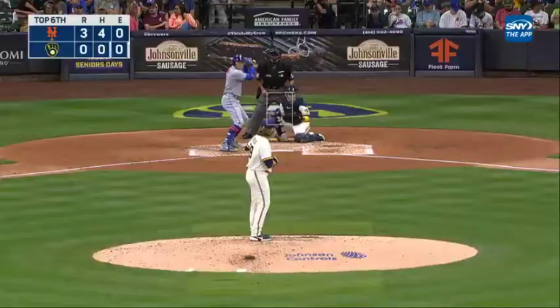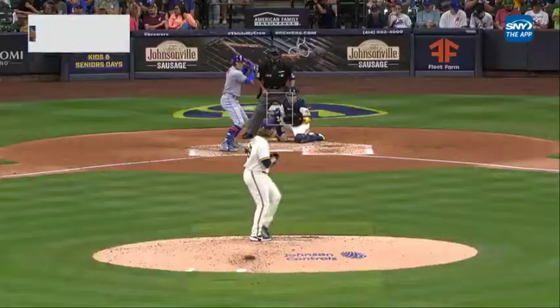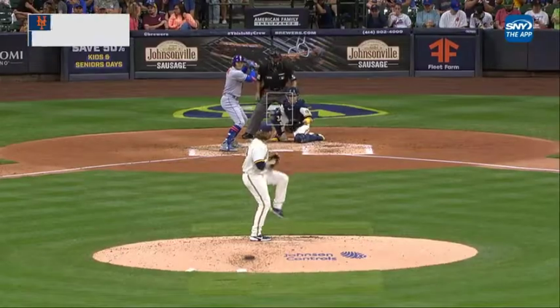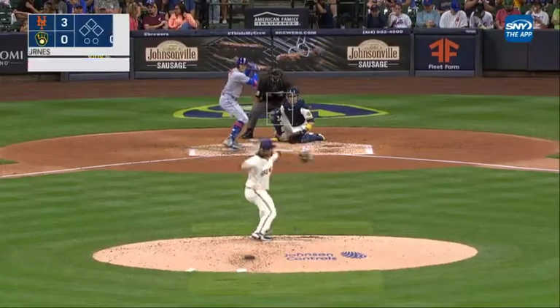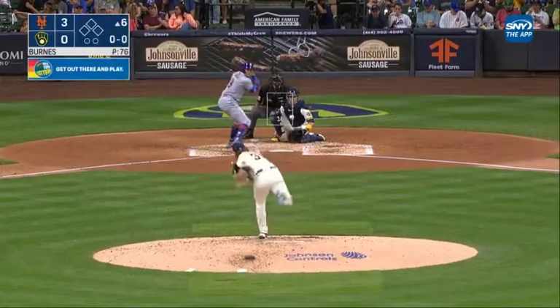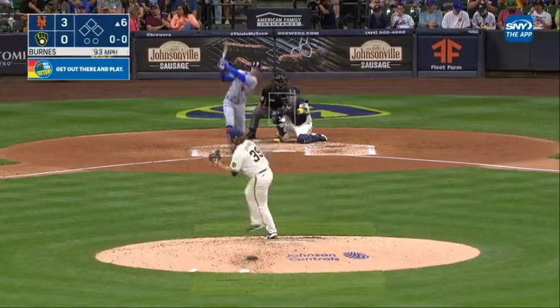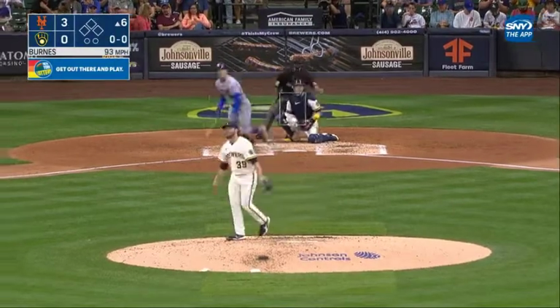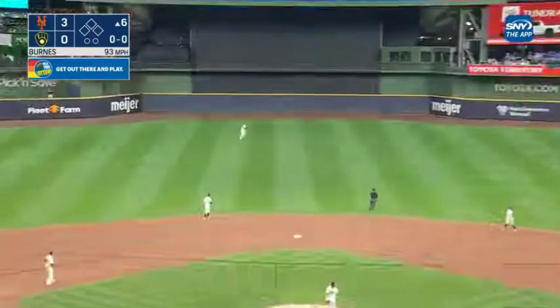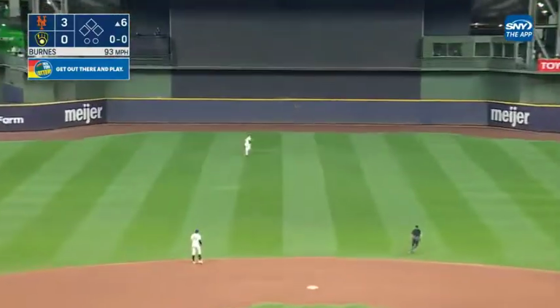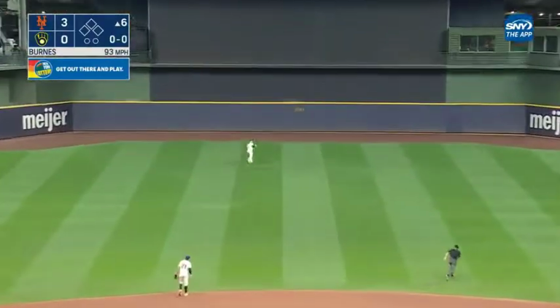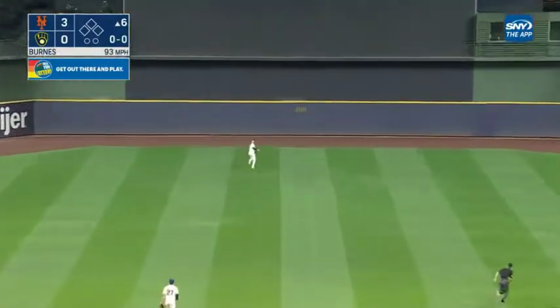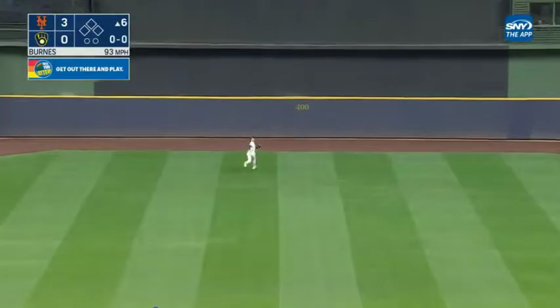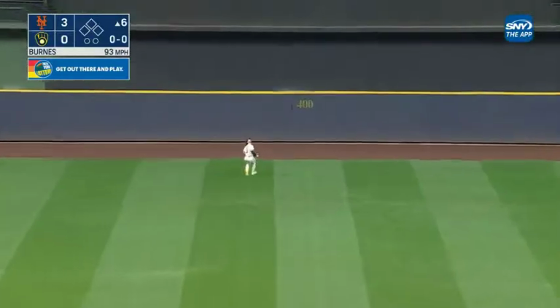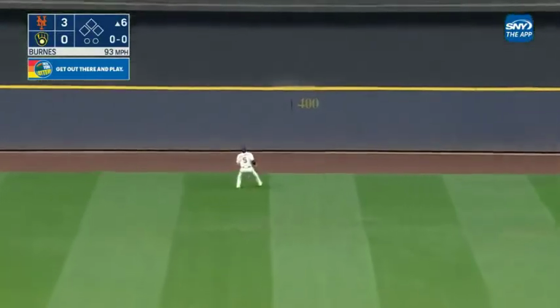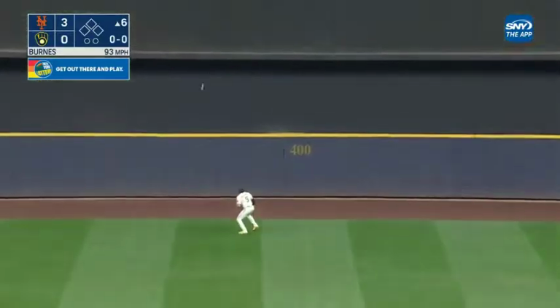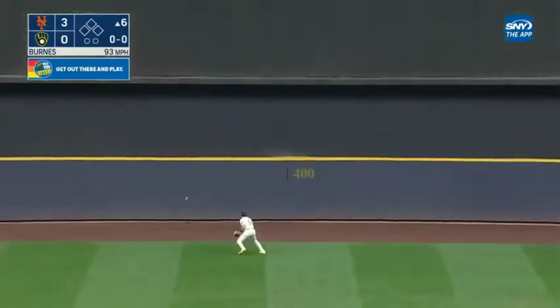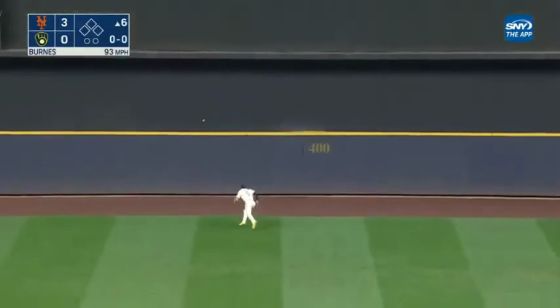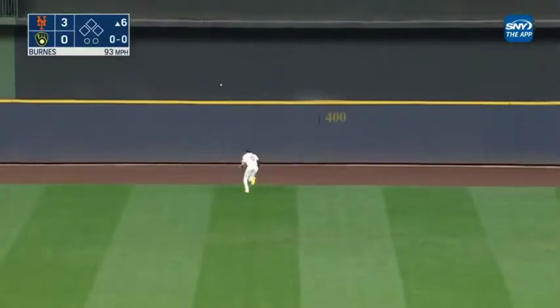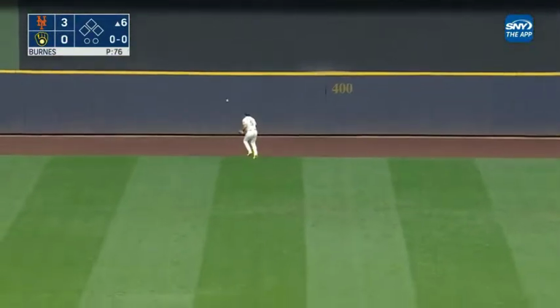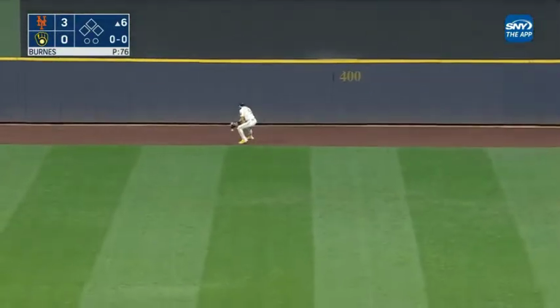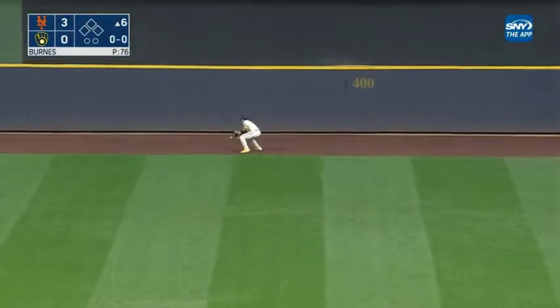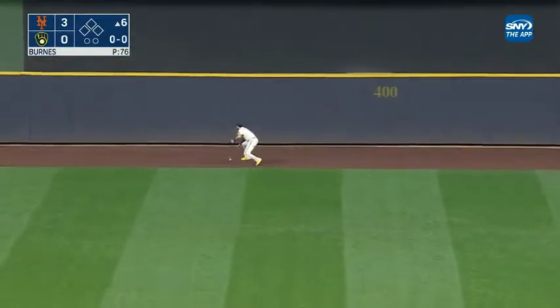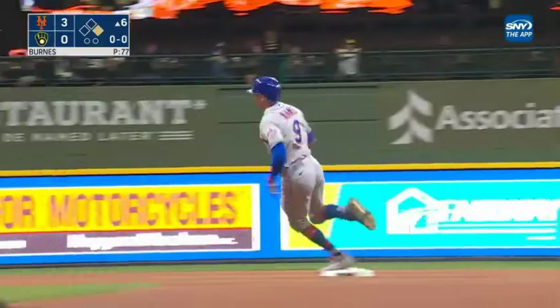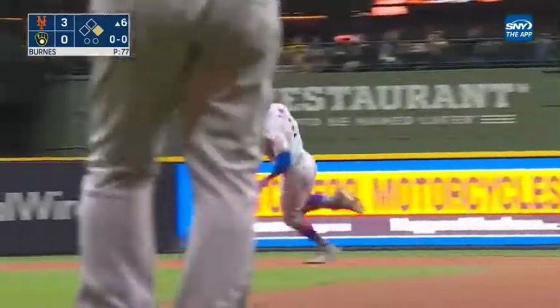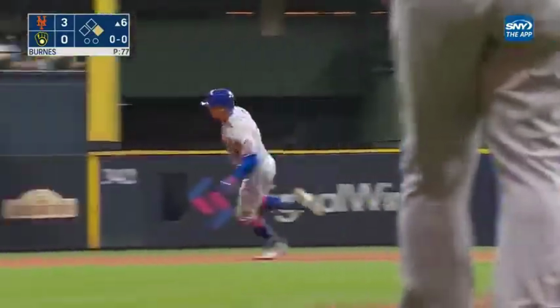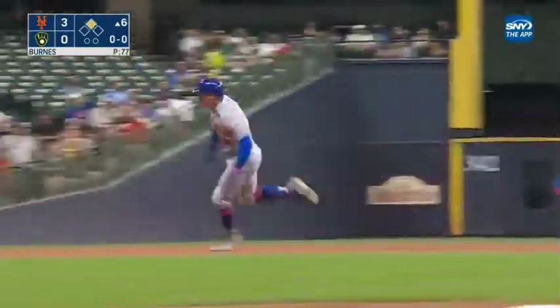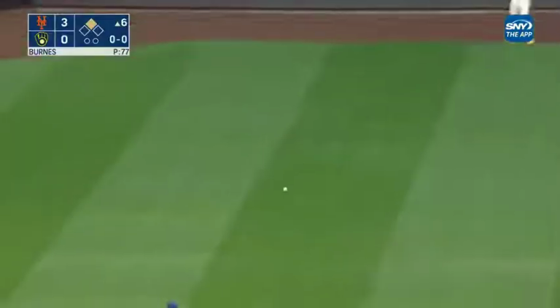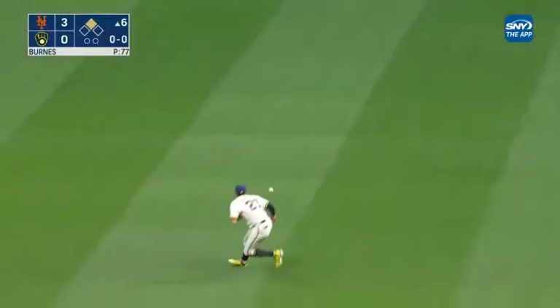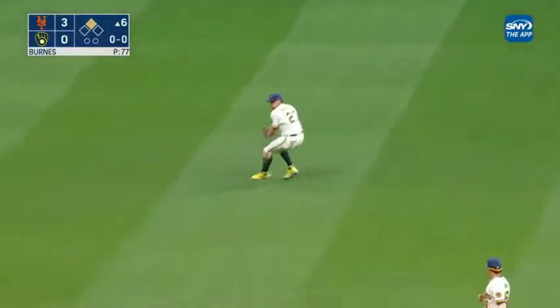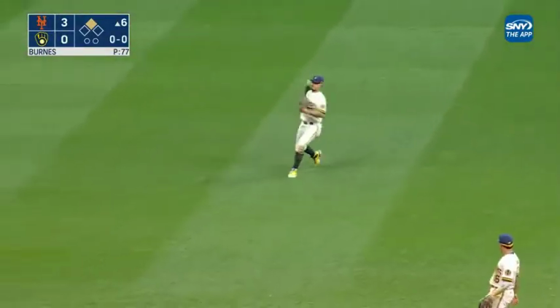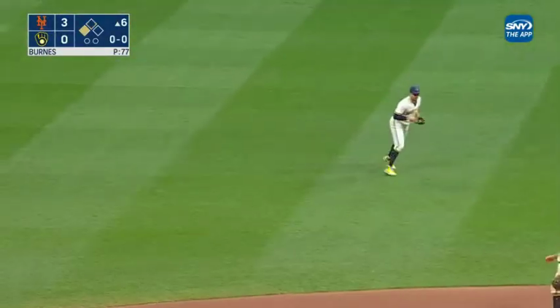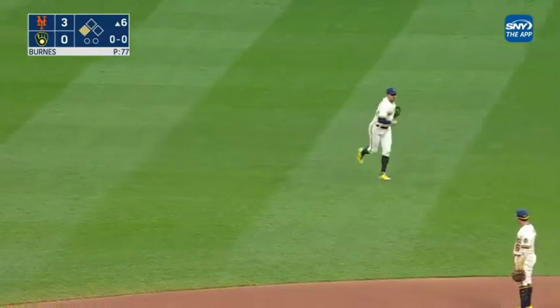Against Corbin Burns, Nimmo drives one to center field. Chasing Mitchell back — and it's over his head, off the wall. Nimmo to second, going to take the turn as Mitchell bobbles it, and Nimmo will easily get three bases.